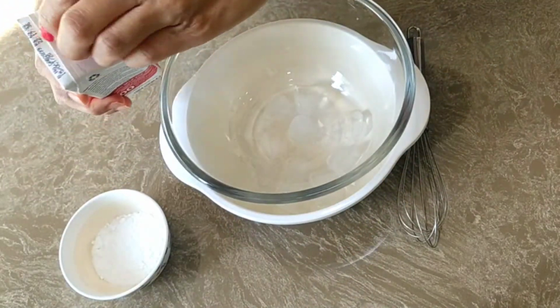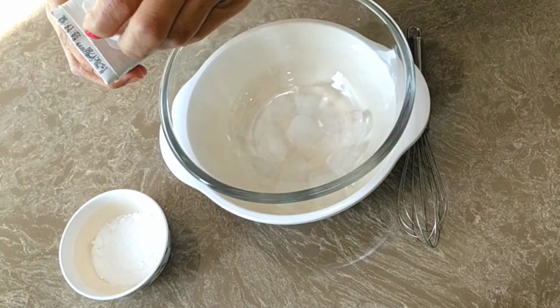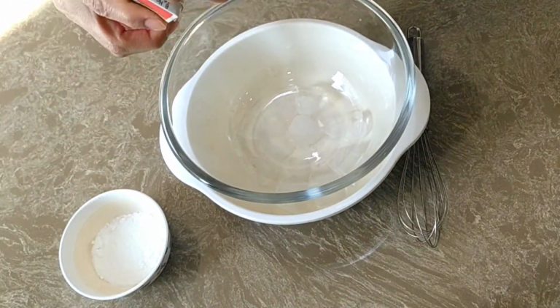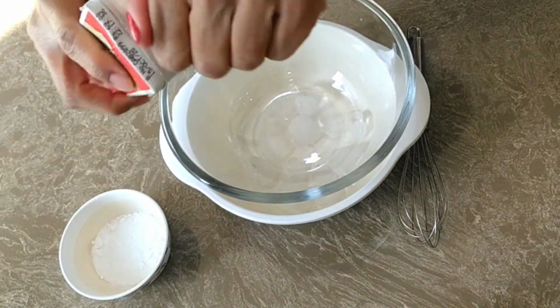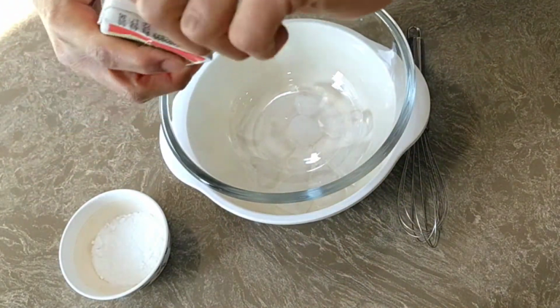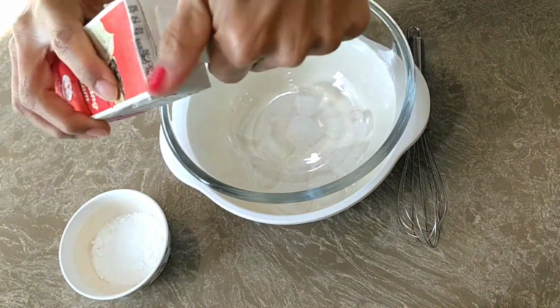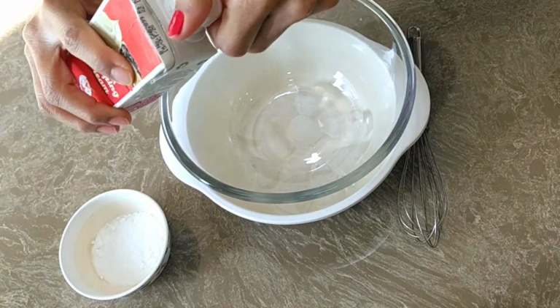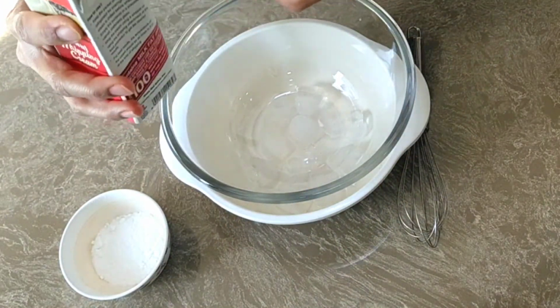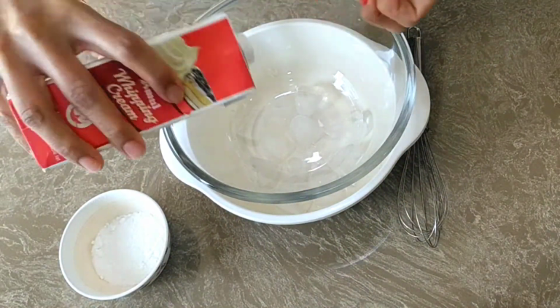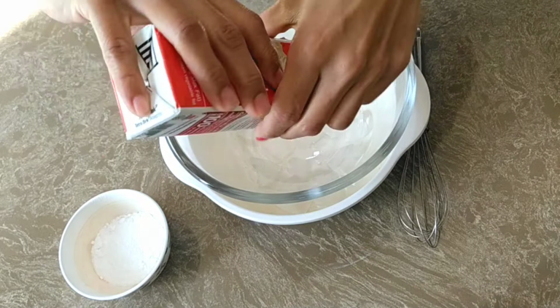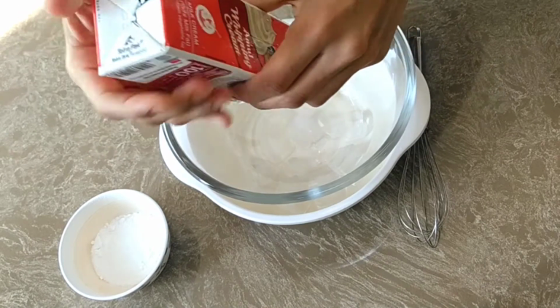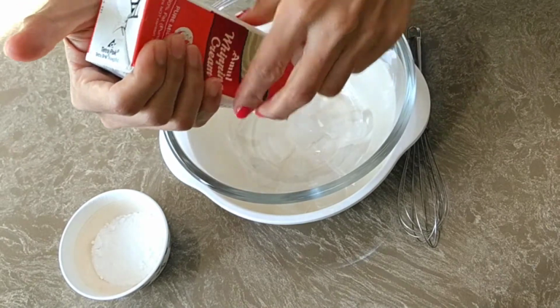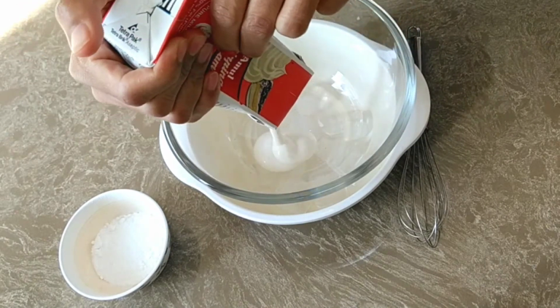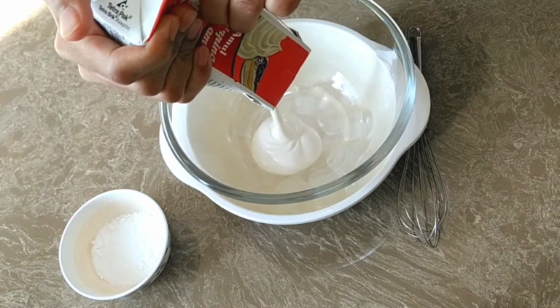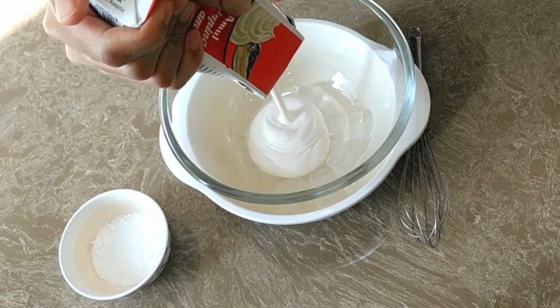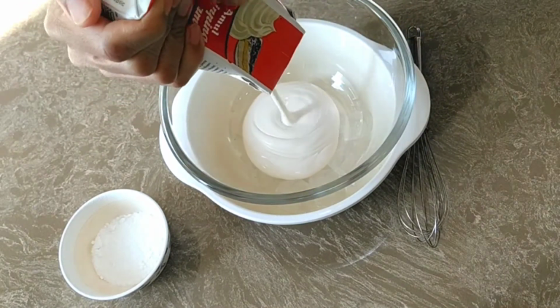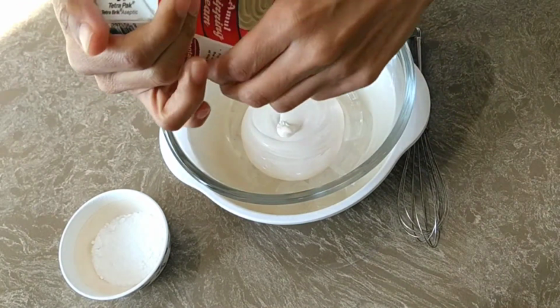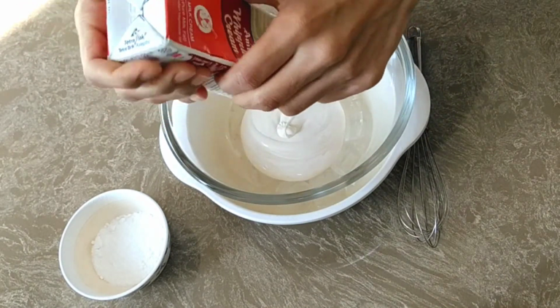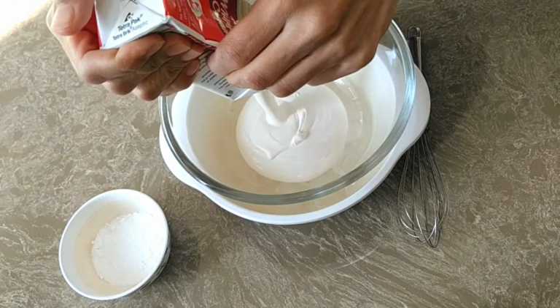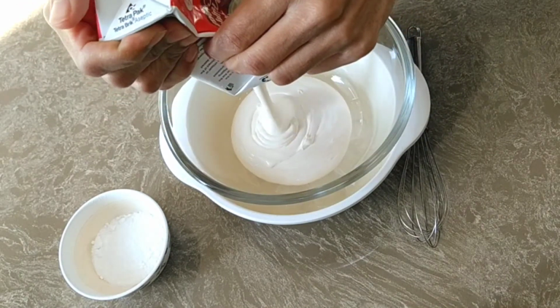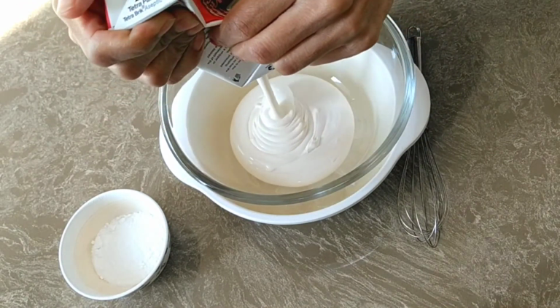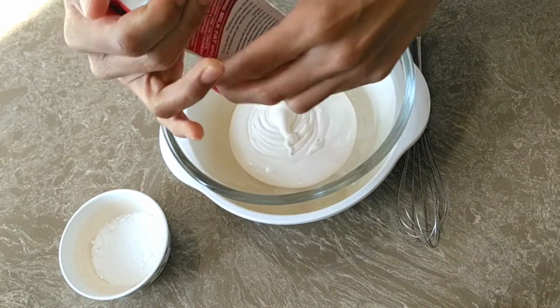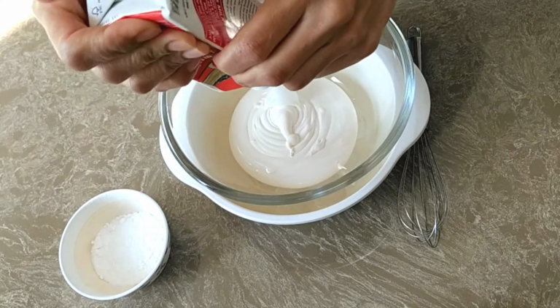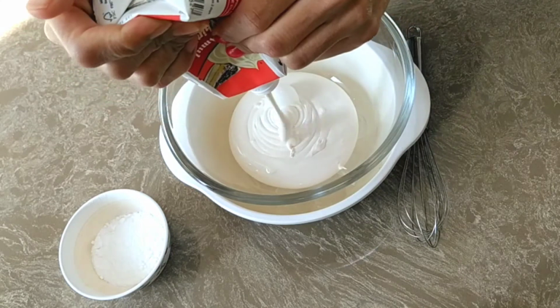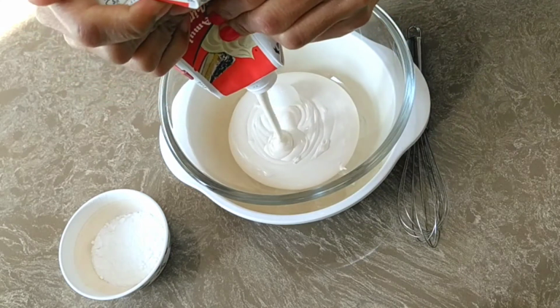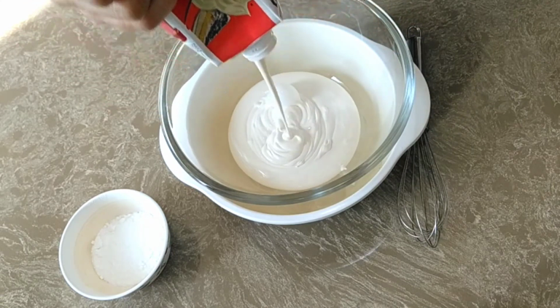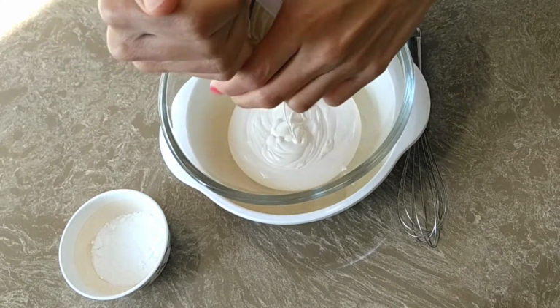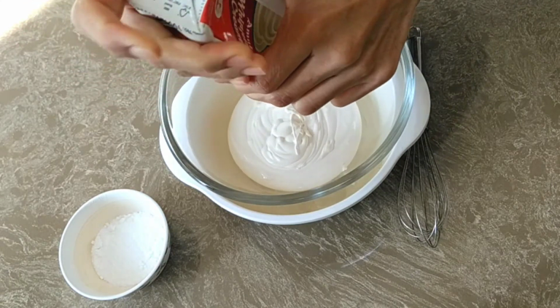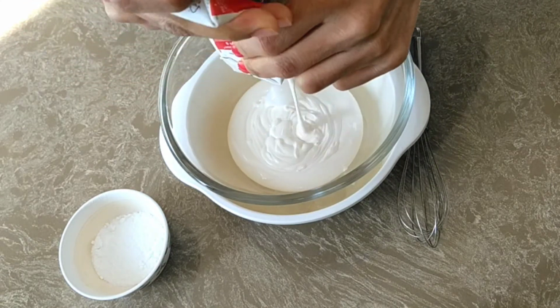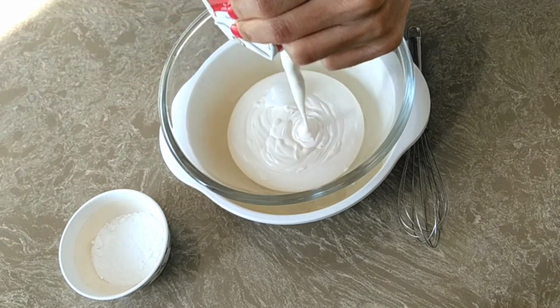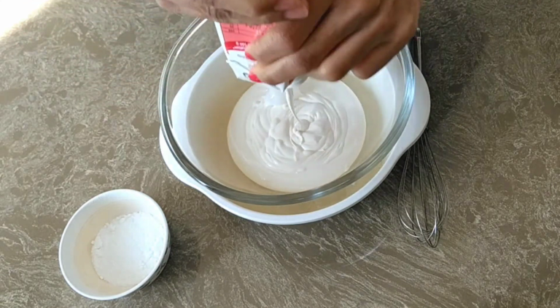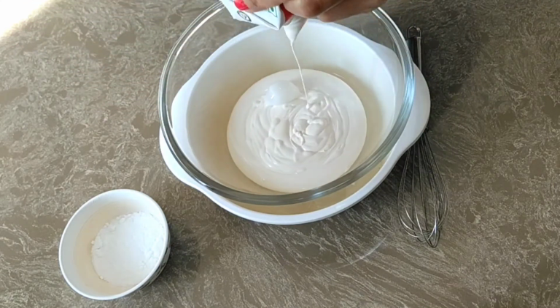Now we will pour the whipping cream into our mixing bowl. You can see the cream is quite heavy — it contains 30% fat.